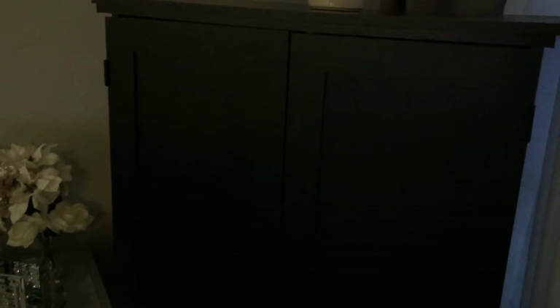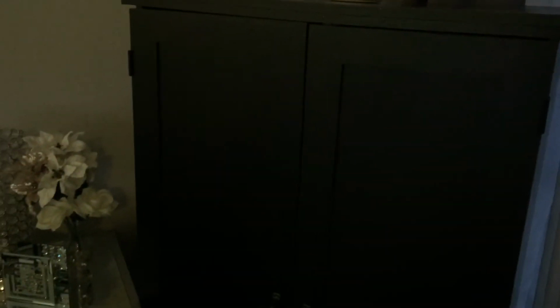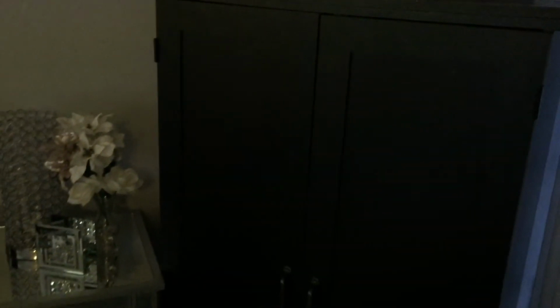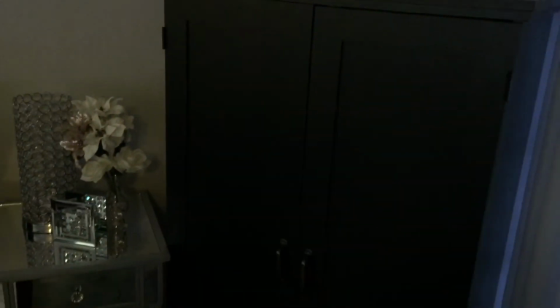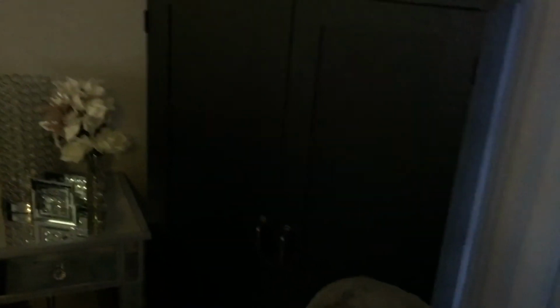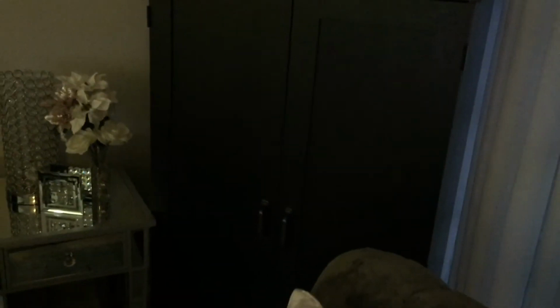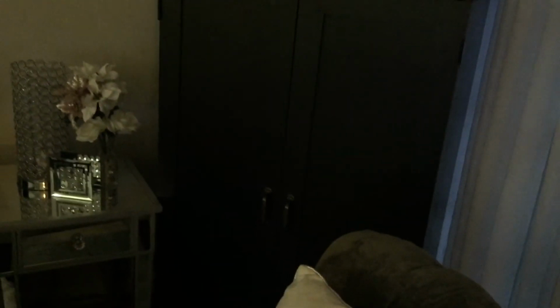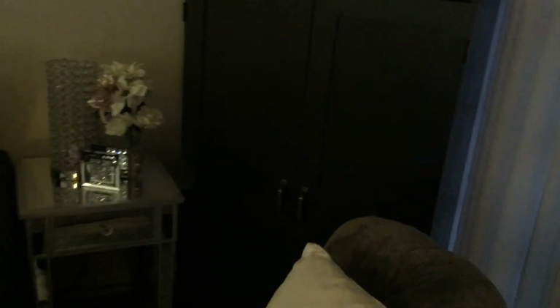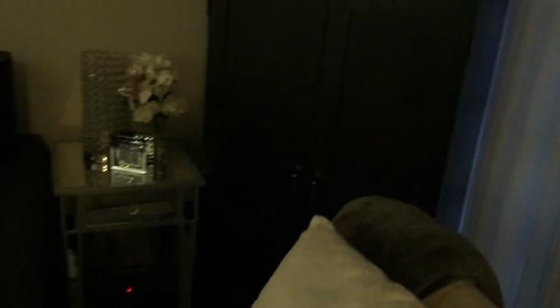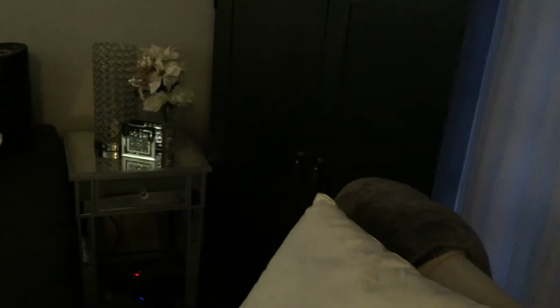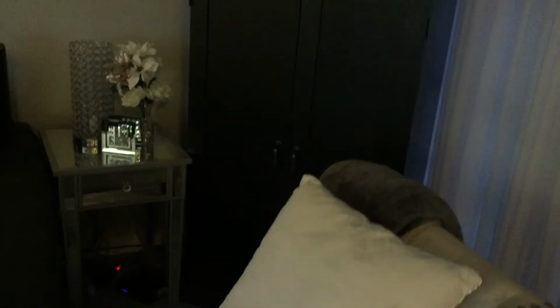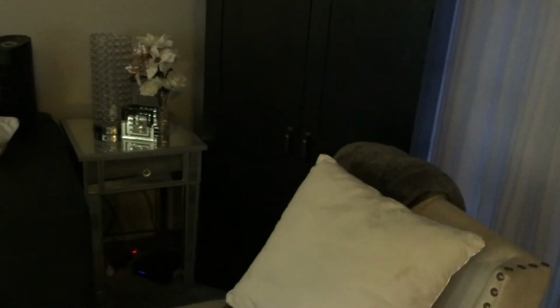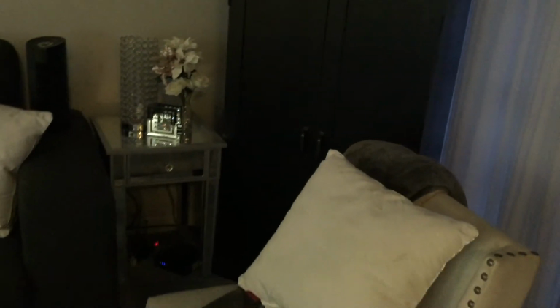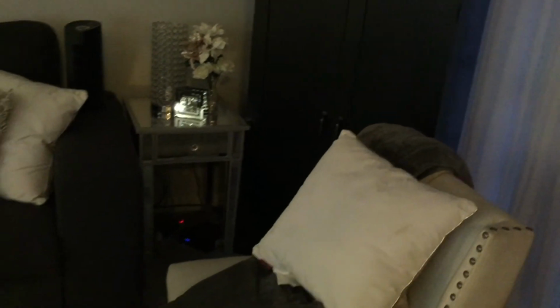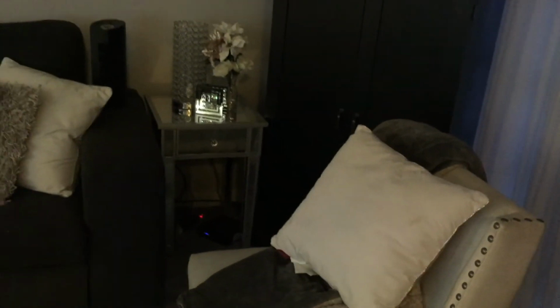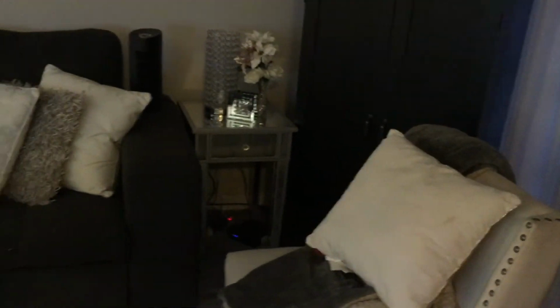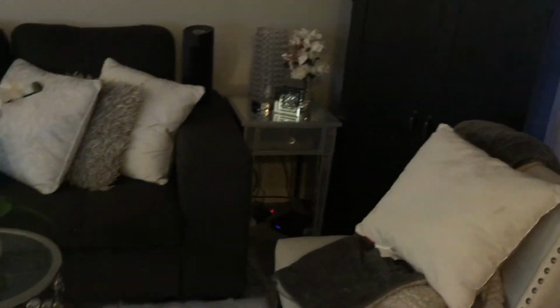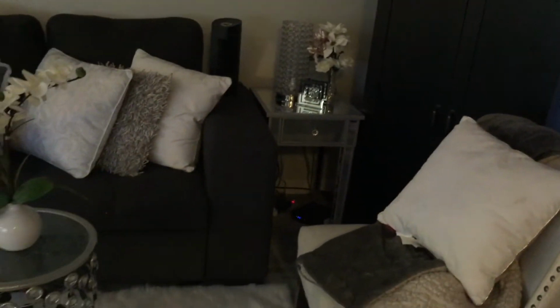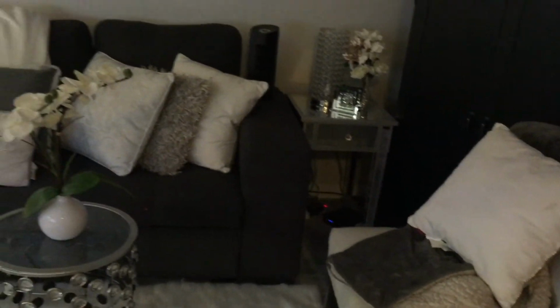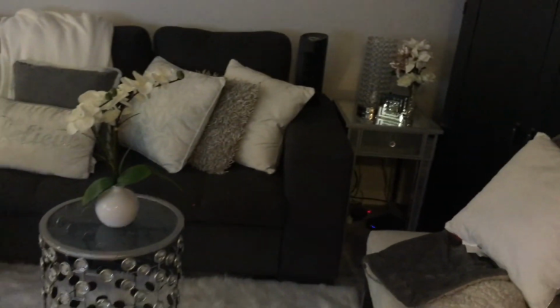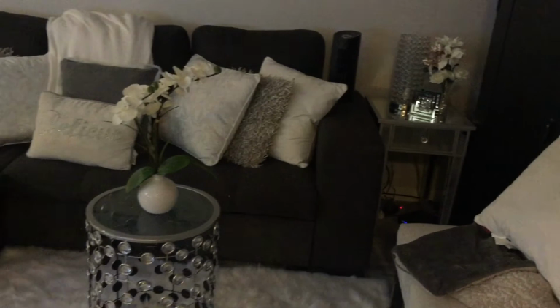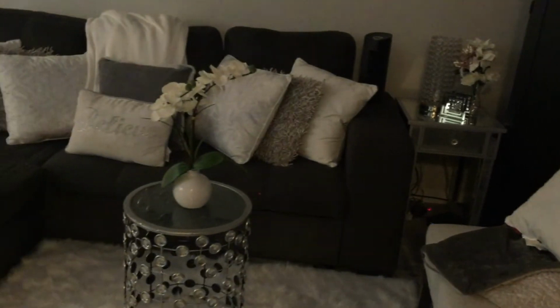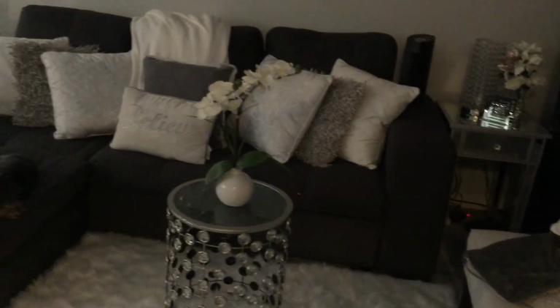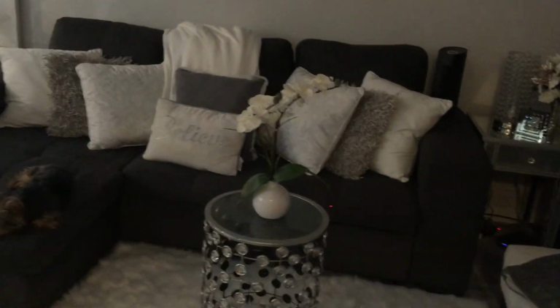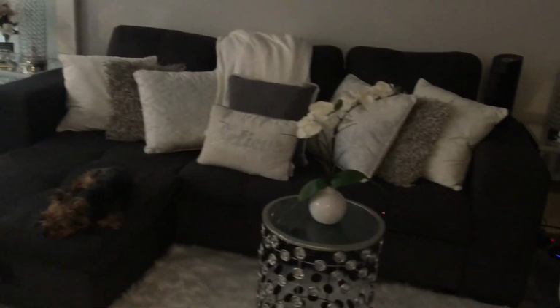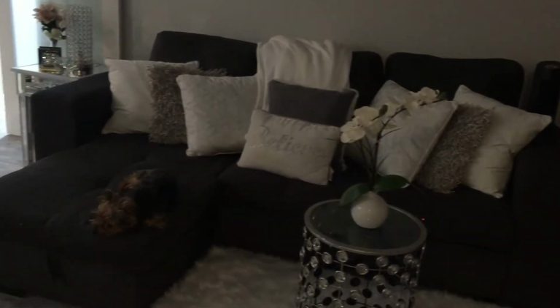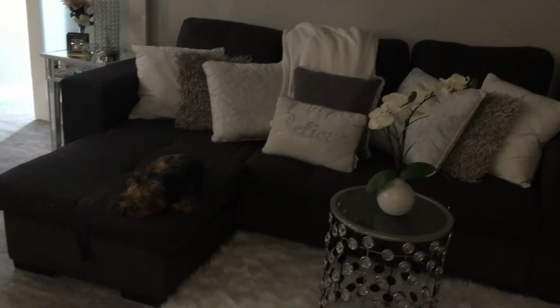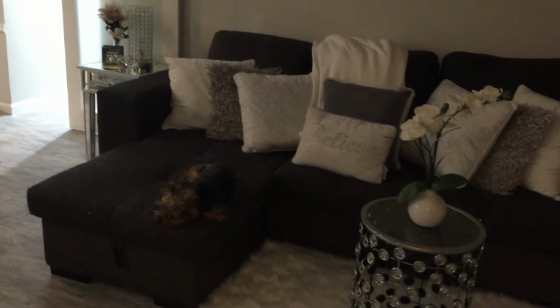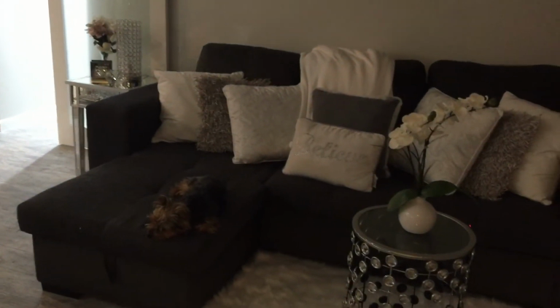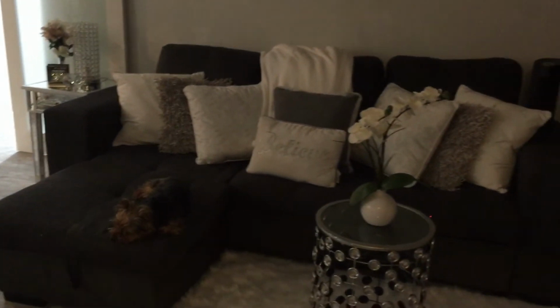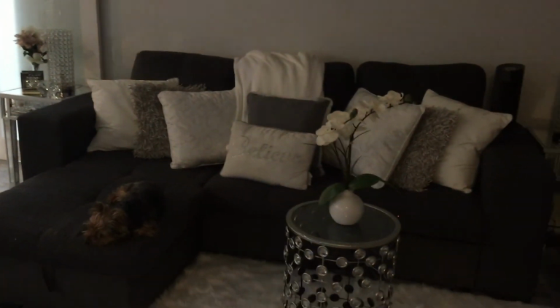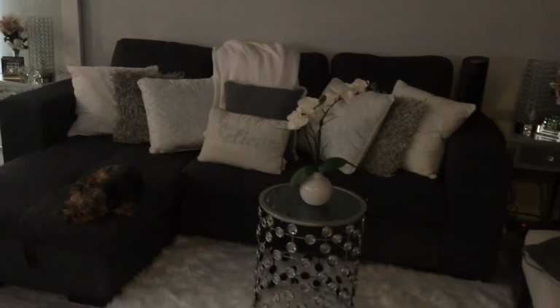I don't know if you can see them very well. And then just change out the knobs. So I think that is what I am going to do. Doesn't that look so pretty?